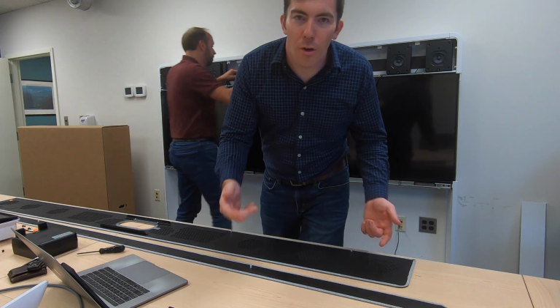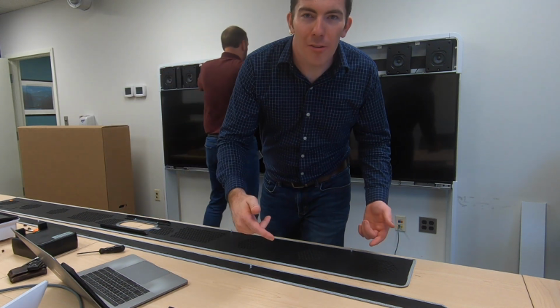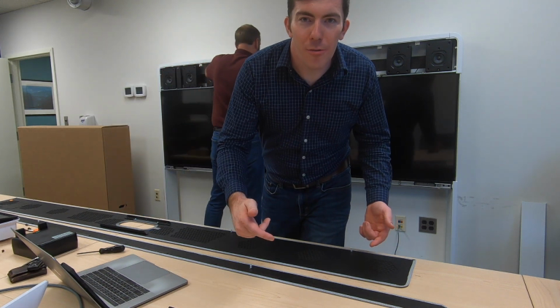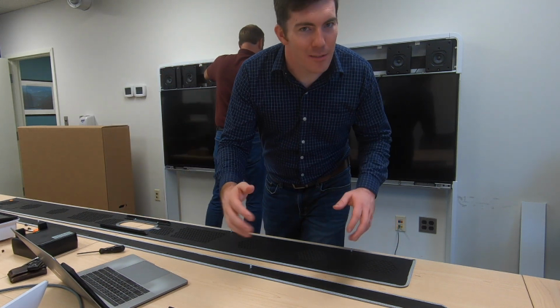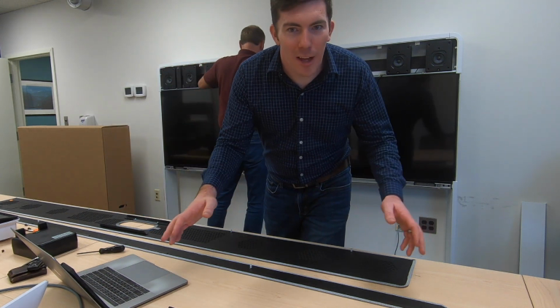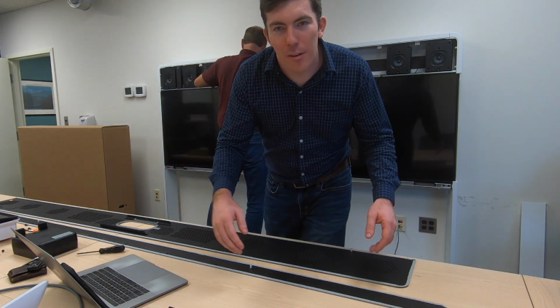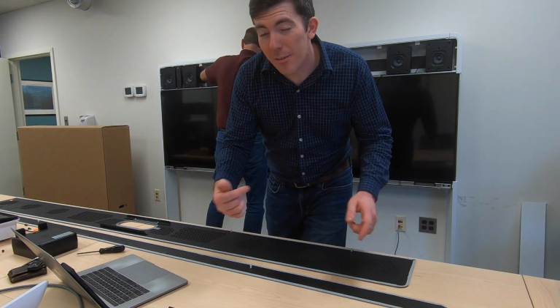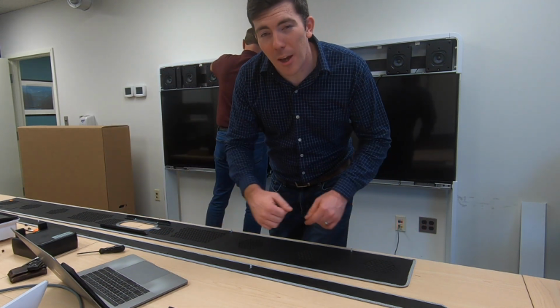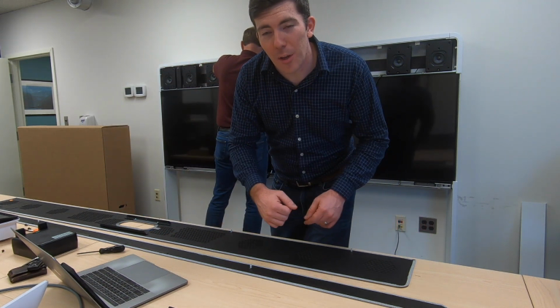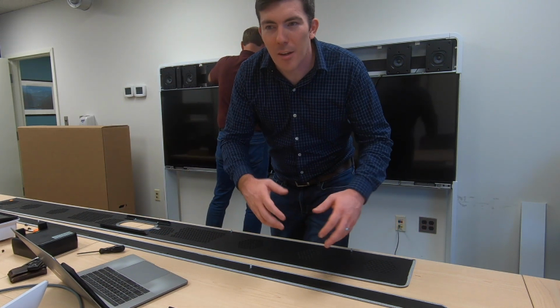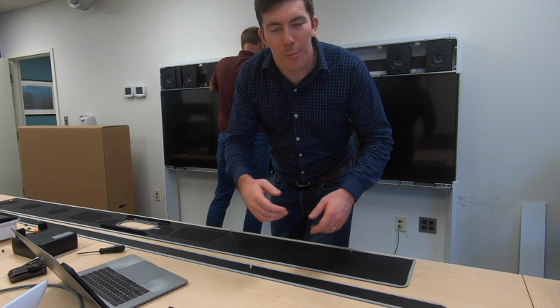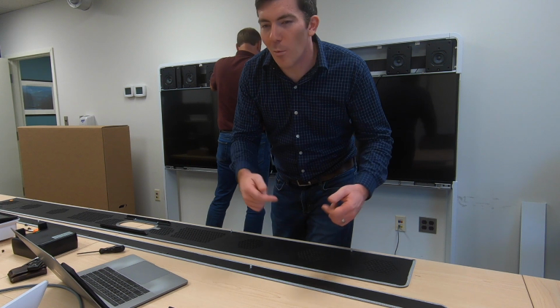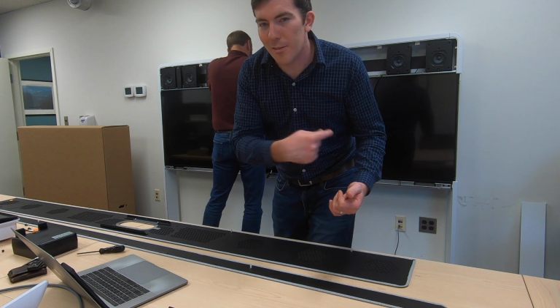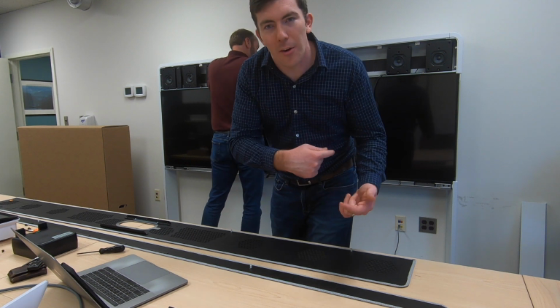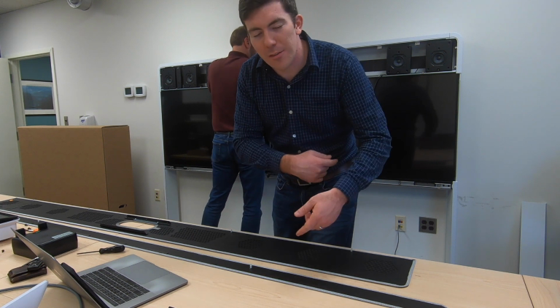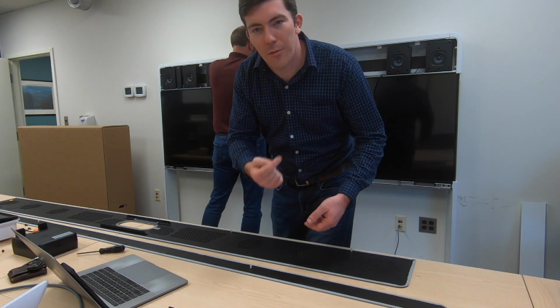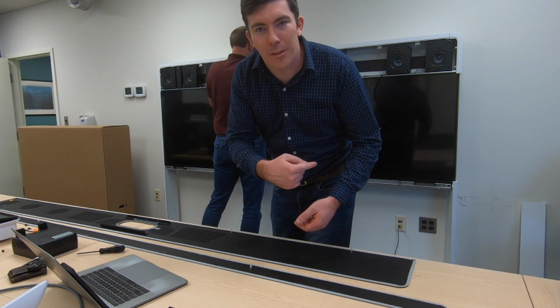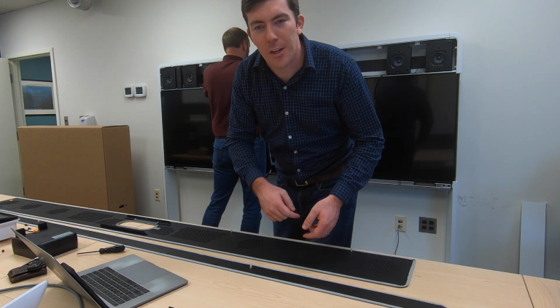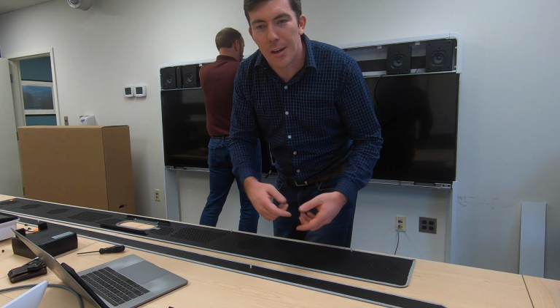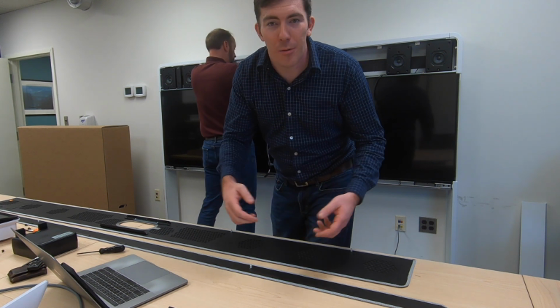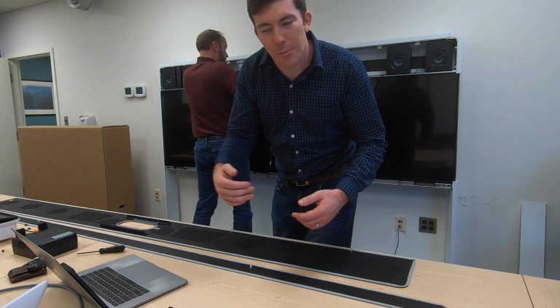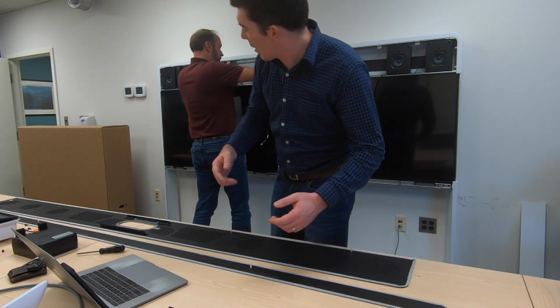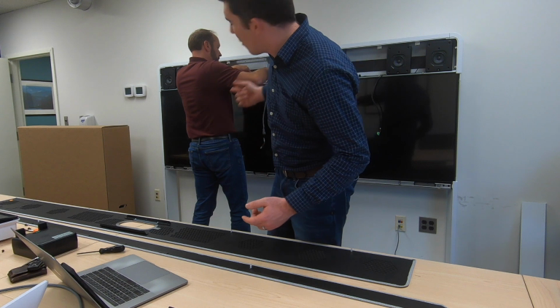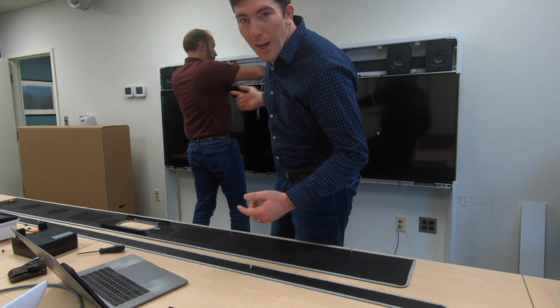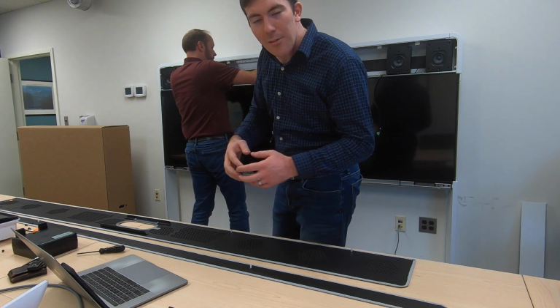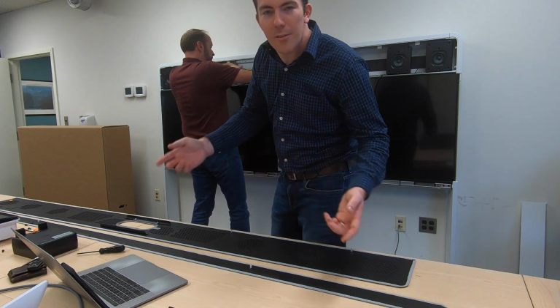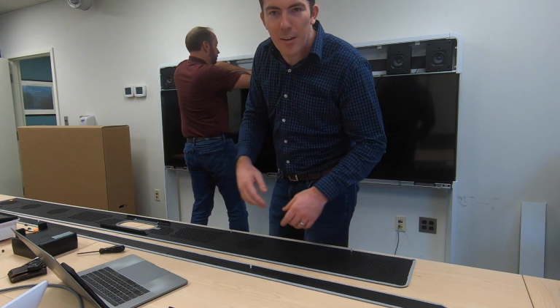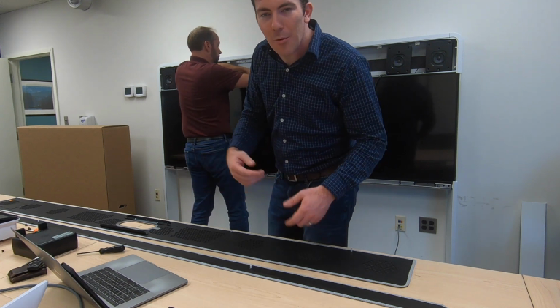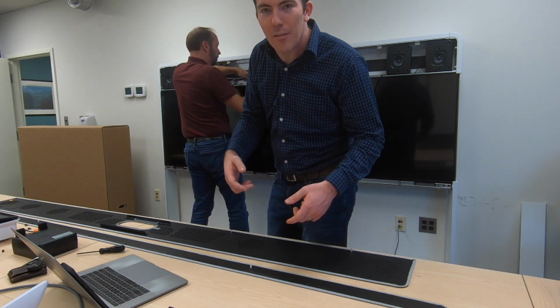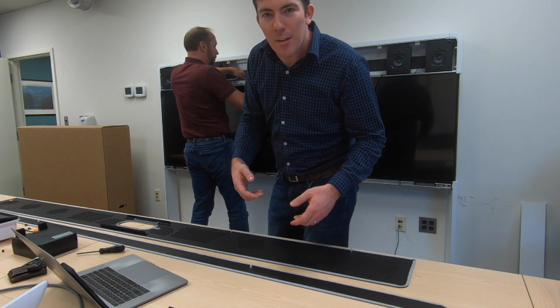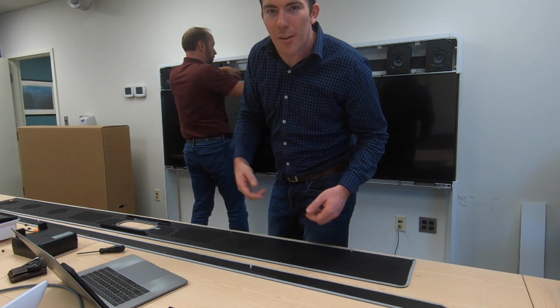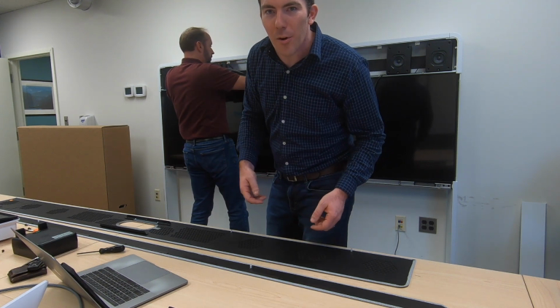We're going to unbox the new display to see exactly what it is that was sent to us to actually replace. That'll give us a better idea of what needs to stay on and what needs to come off of the existing unit. Really it's a matter of taking the bracket out of the center, disconnecting the cables, and then getting the thing torn apart.